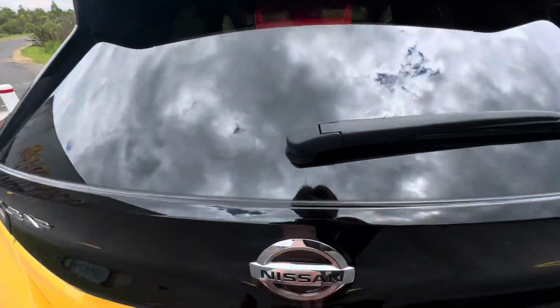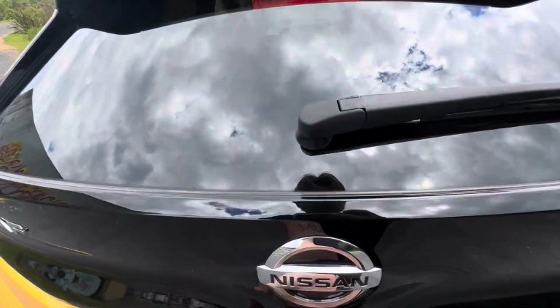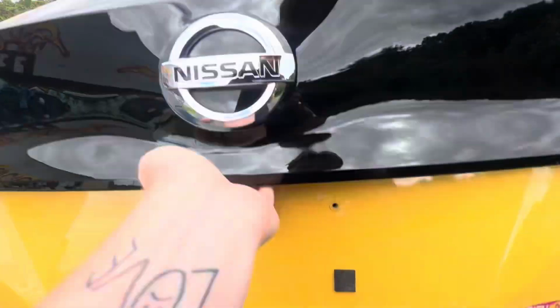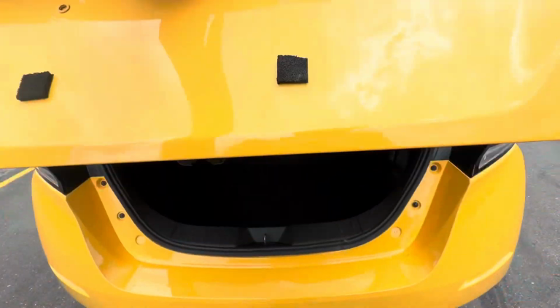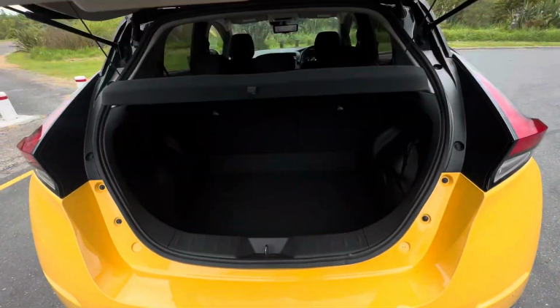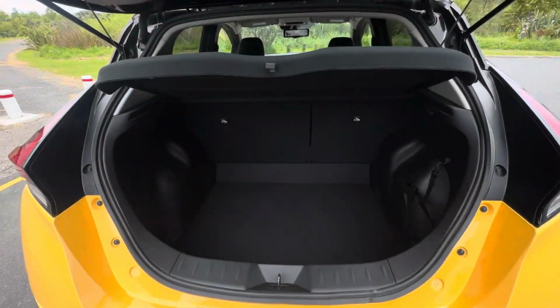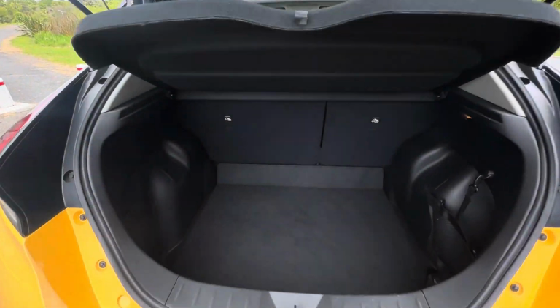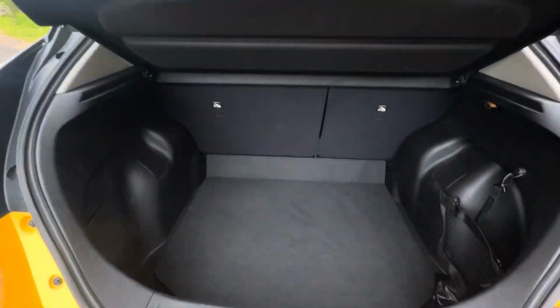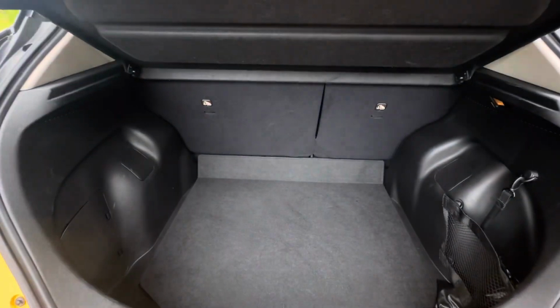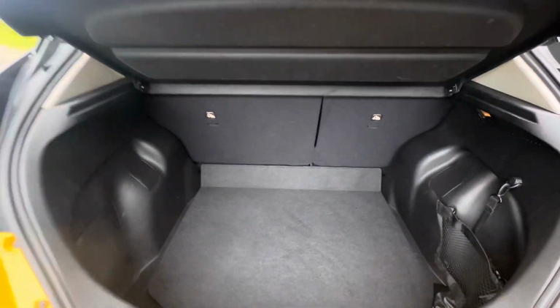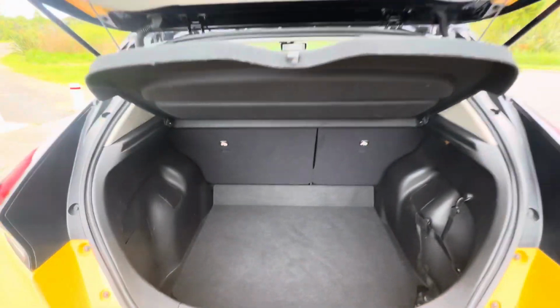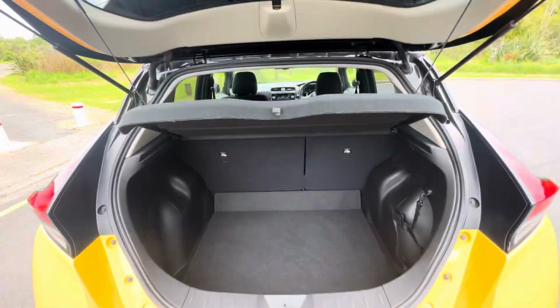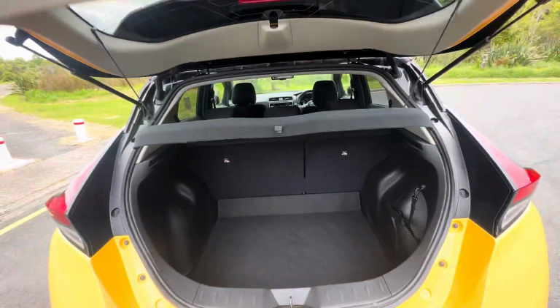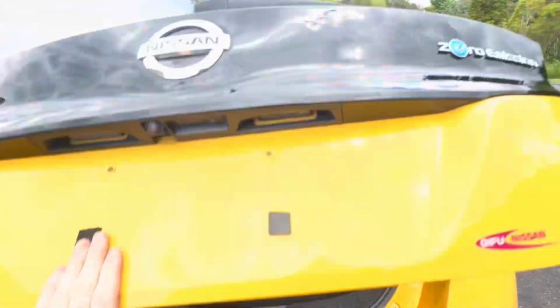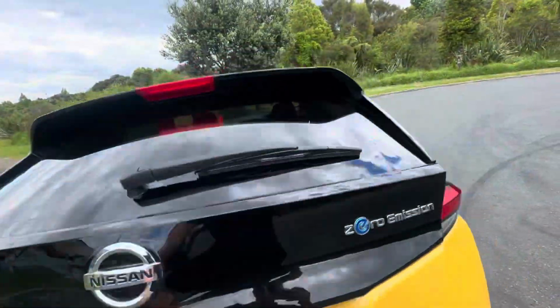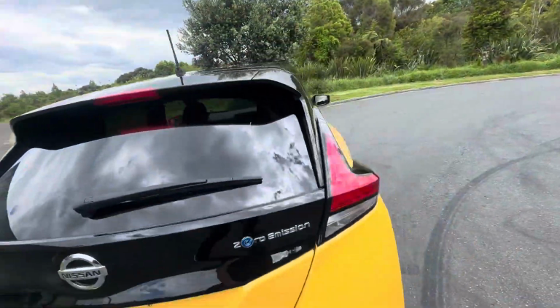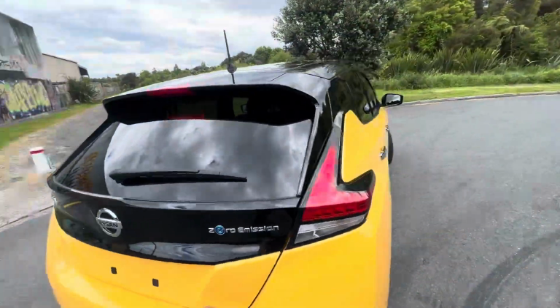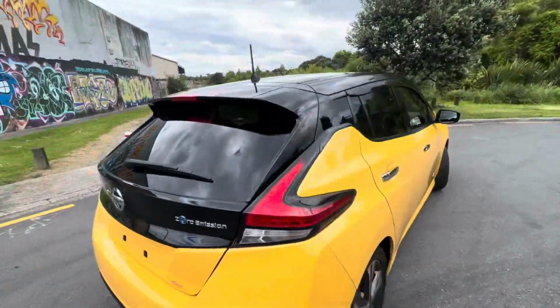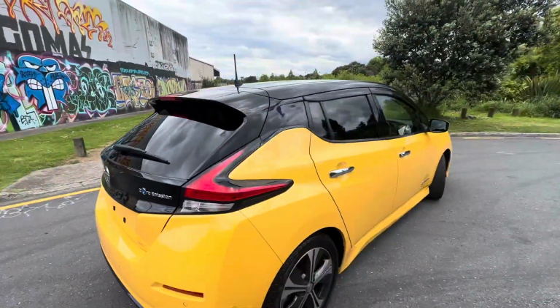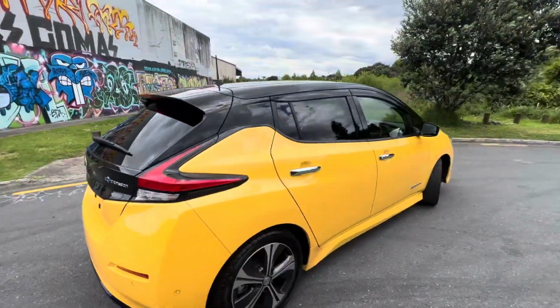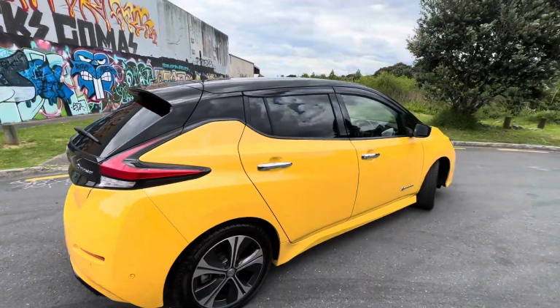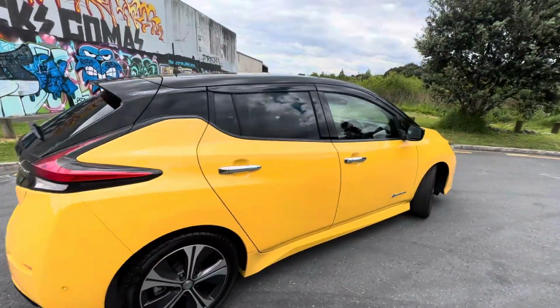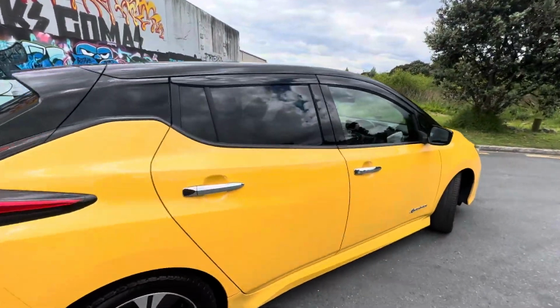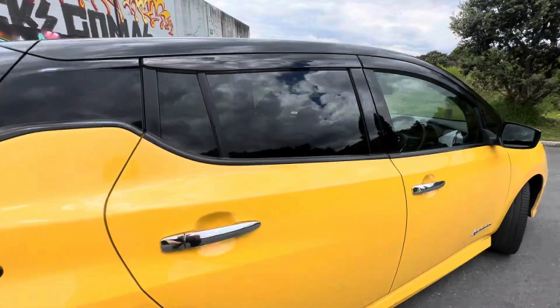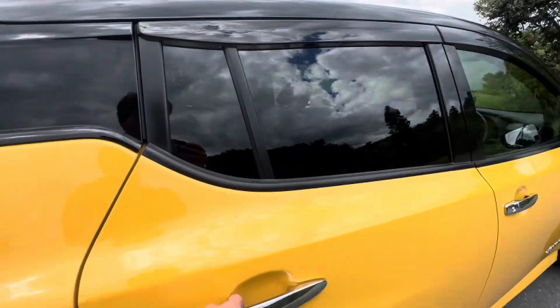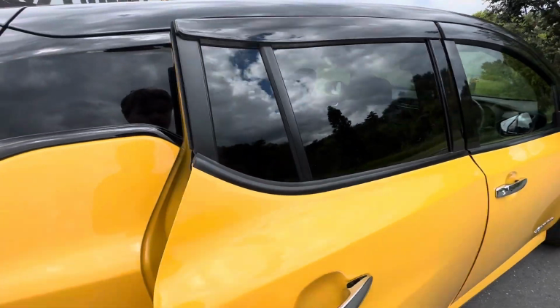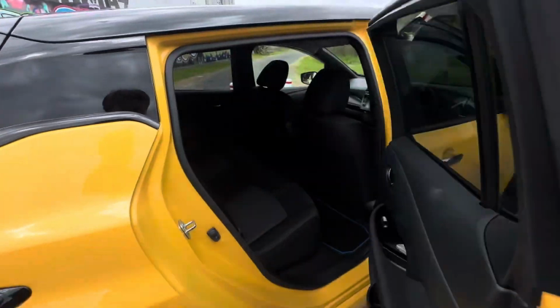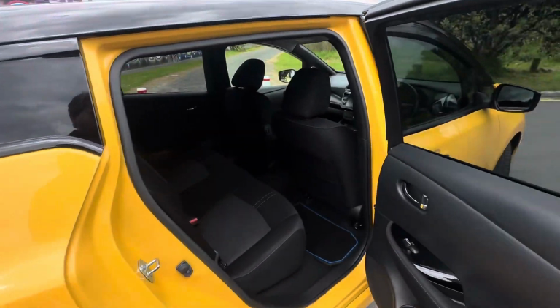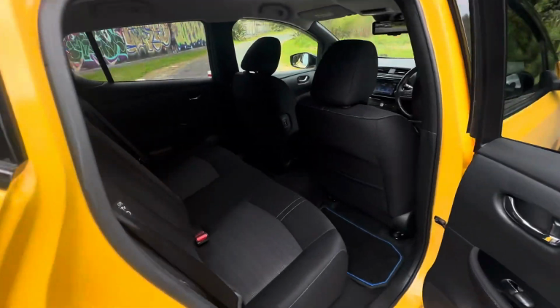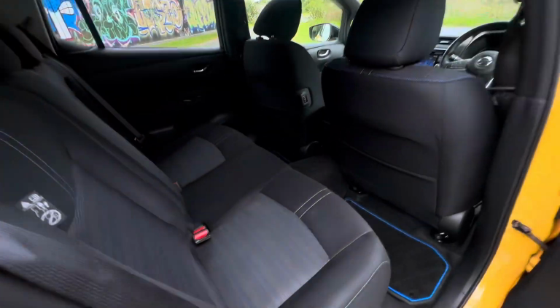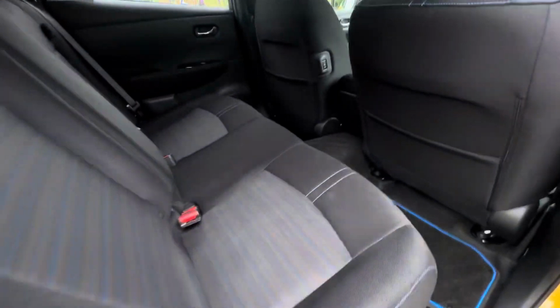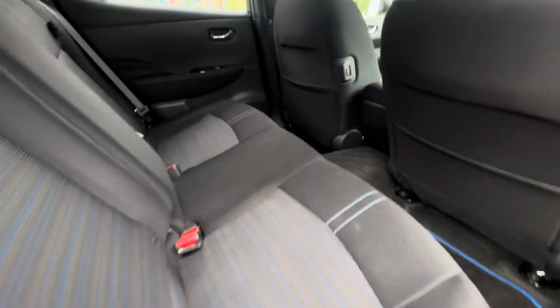Jumping in here on the boot, we have a very good sized boot as well as a parcel tray in this one — very rare to have those. And on the back we've got a very nice black and blue interior.